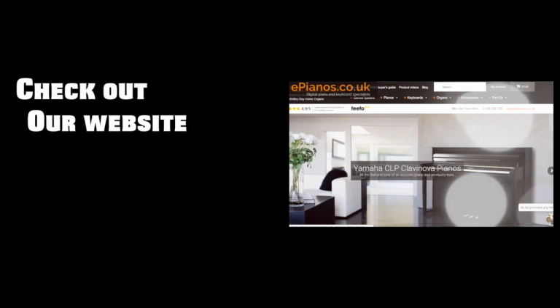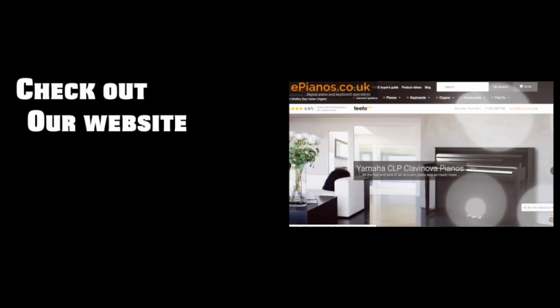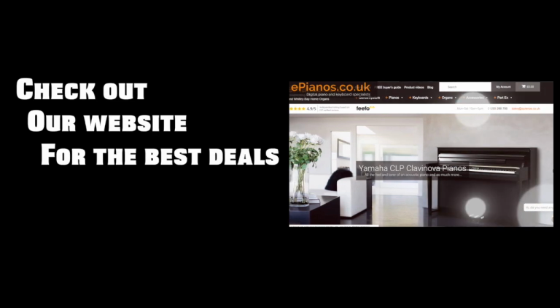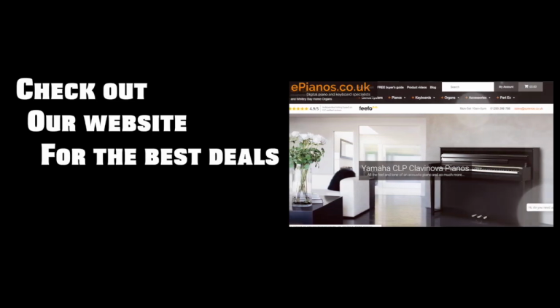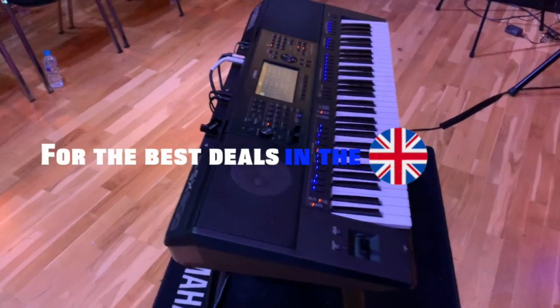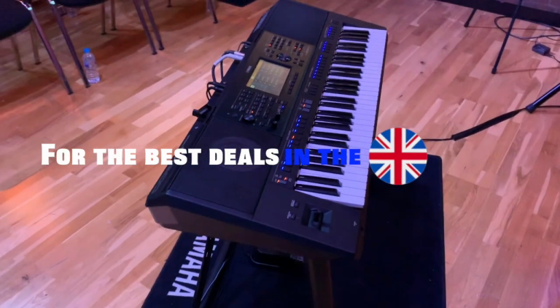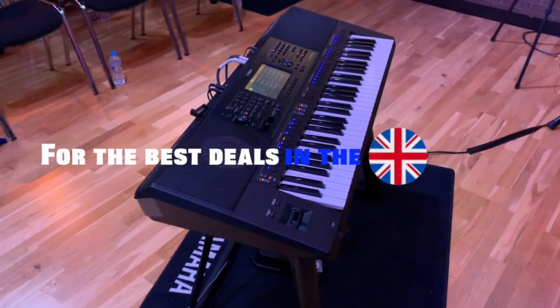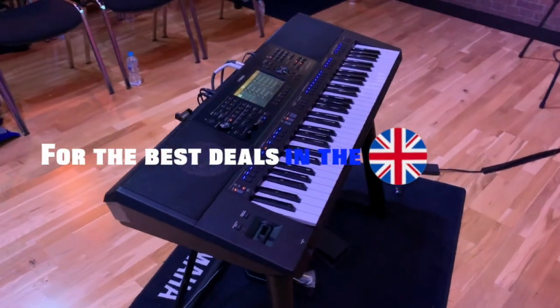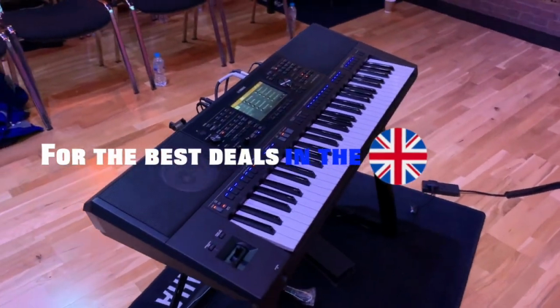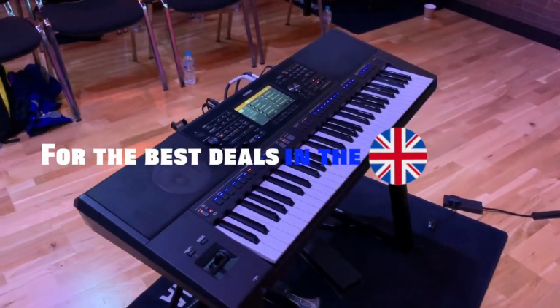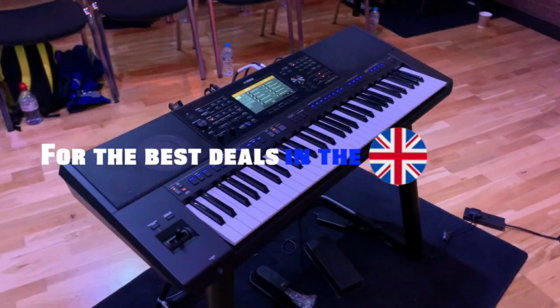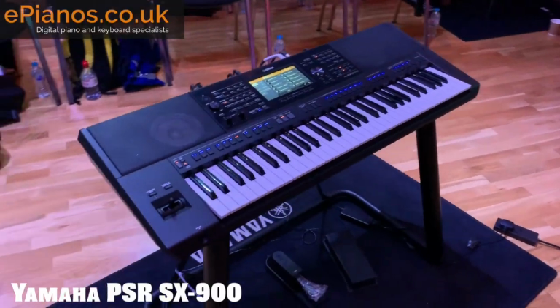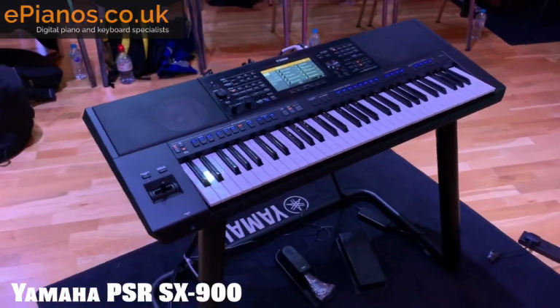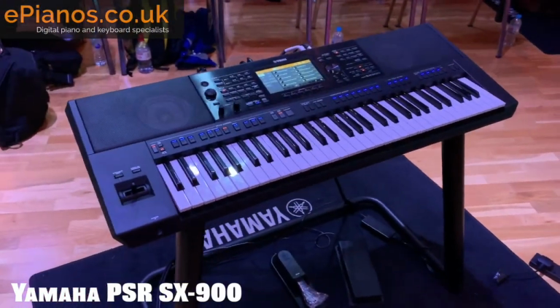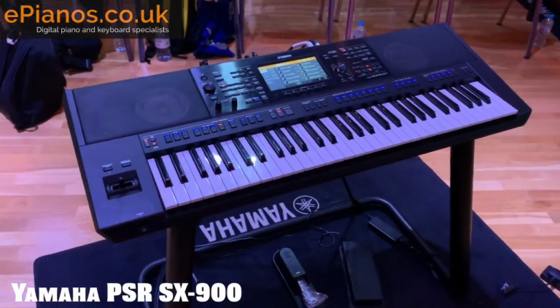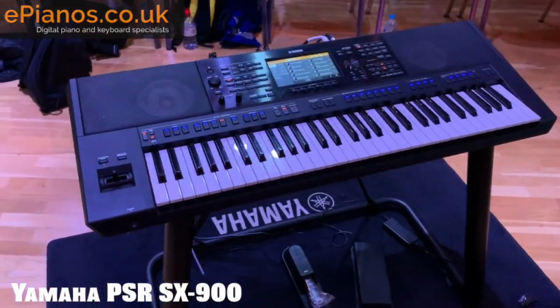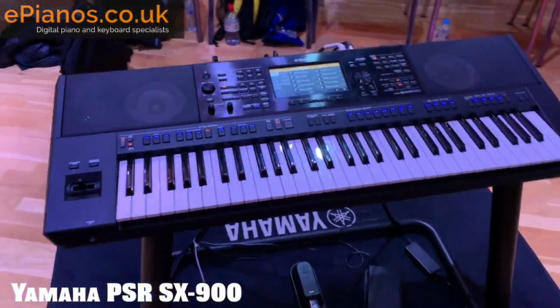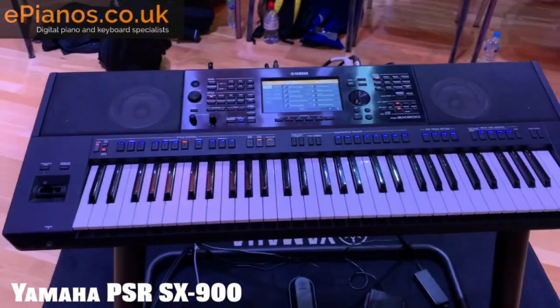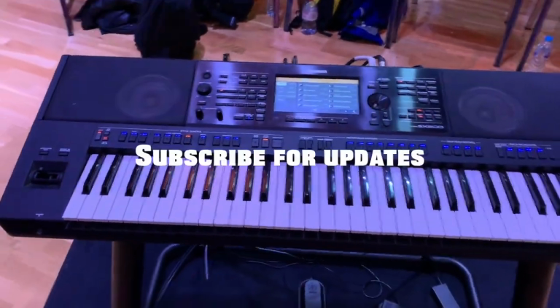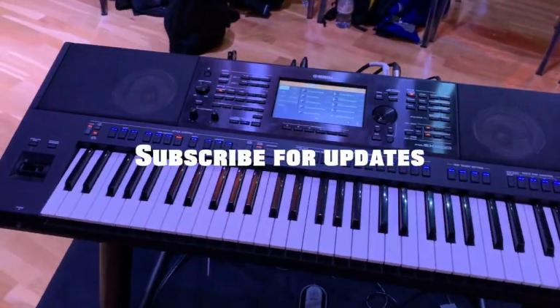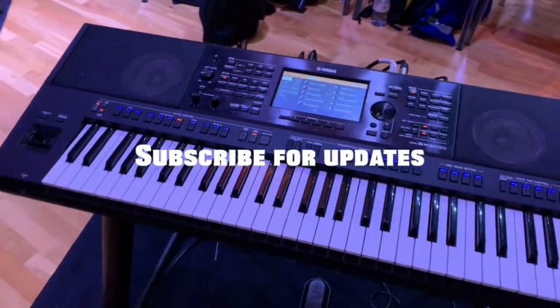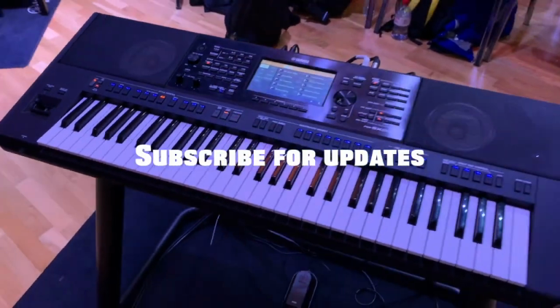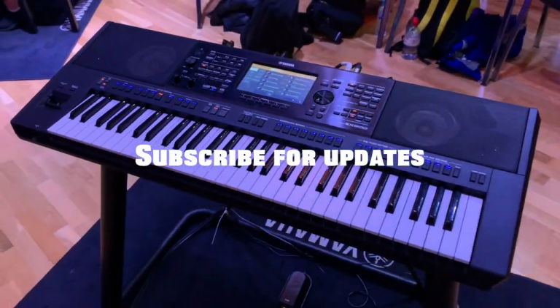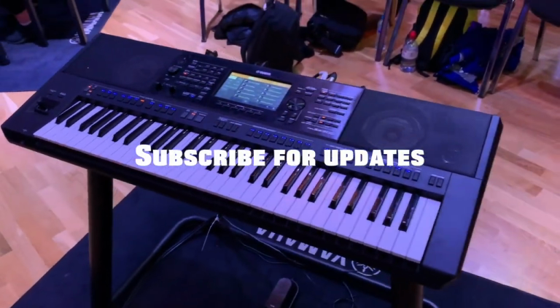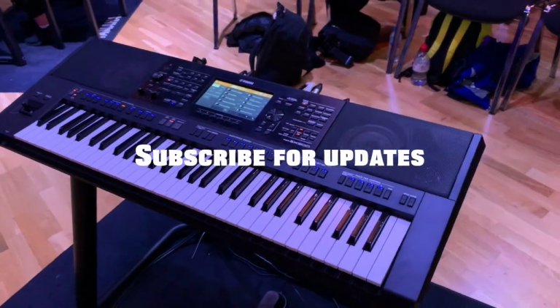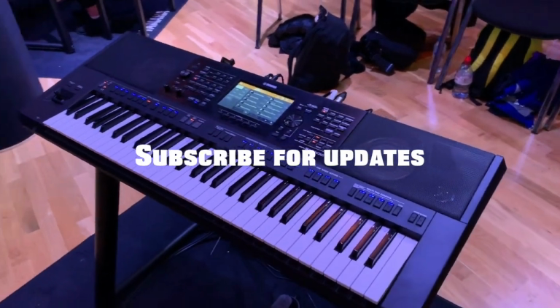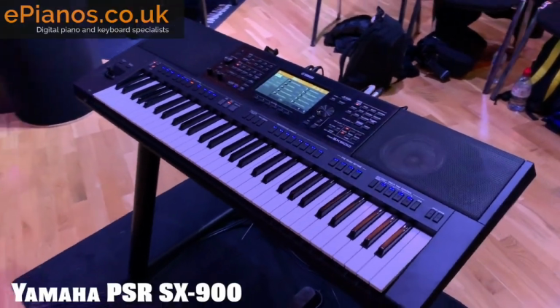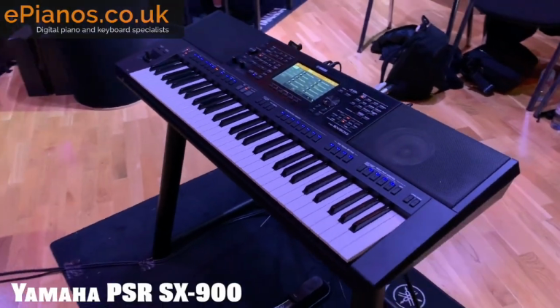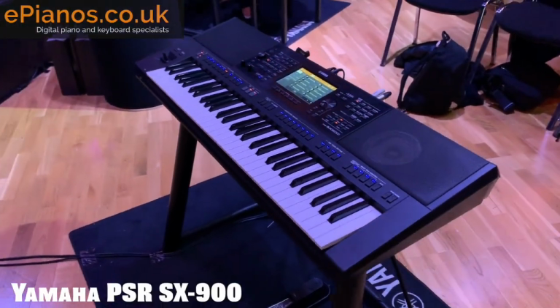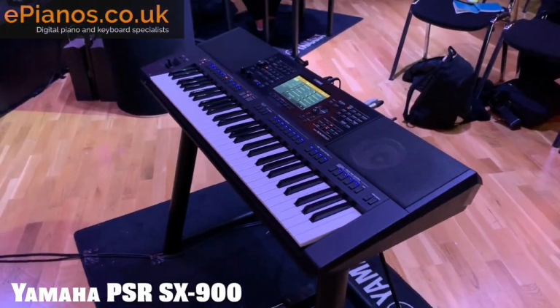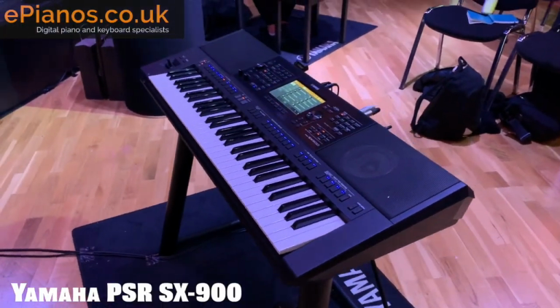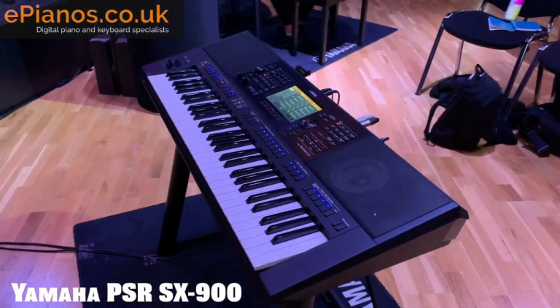Make sure you check out our other videos here on YouTube — comparisons, demonstrations, reviews. We've got just about everything covered. It's clear to us that what we're looking at here is really a compact, or a mini, Genos.